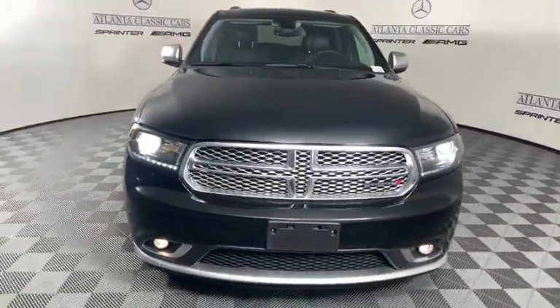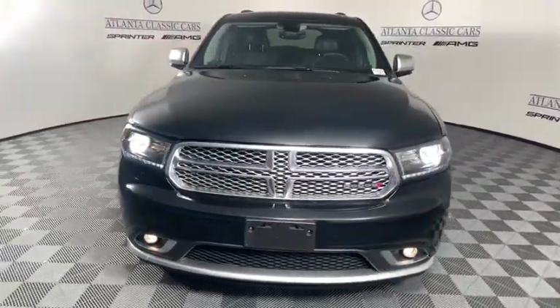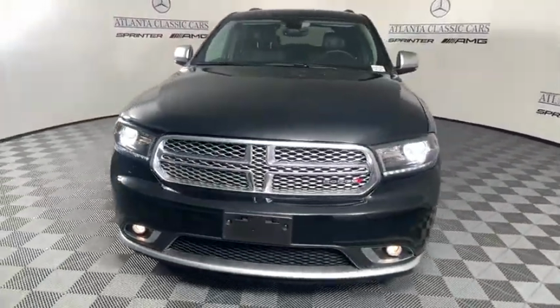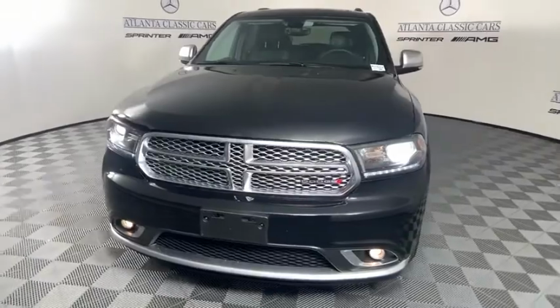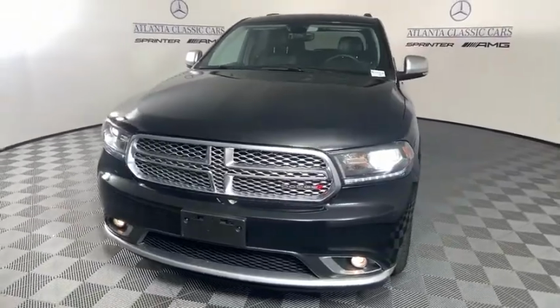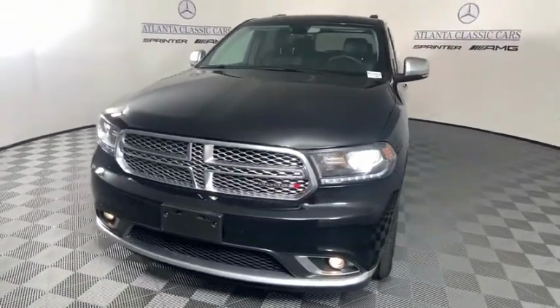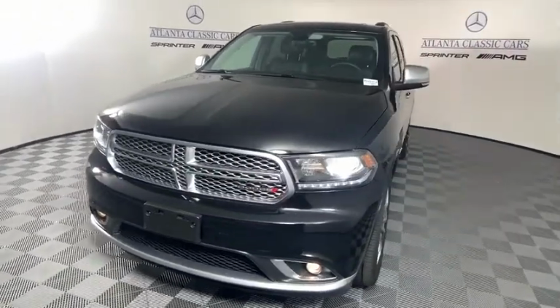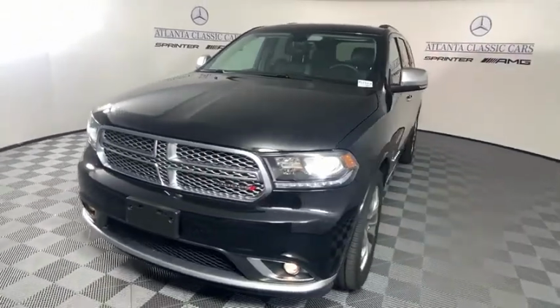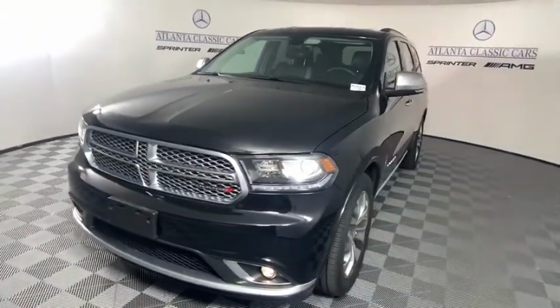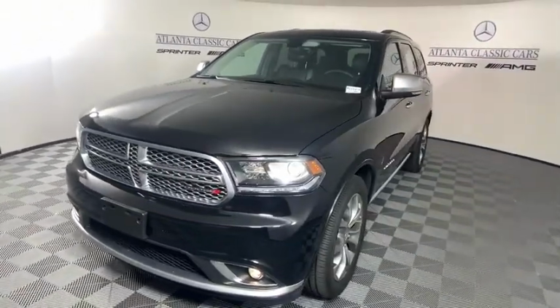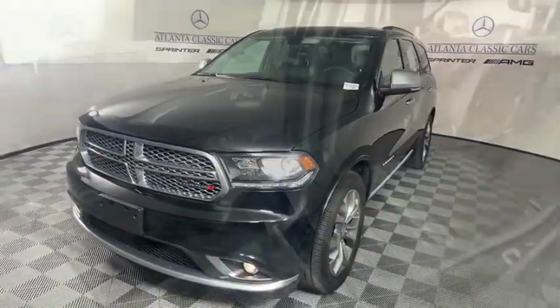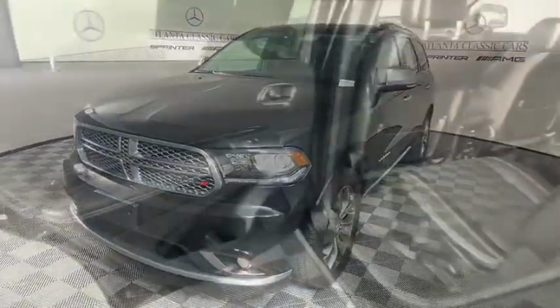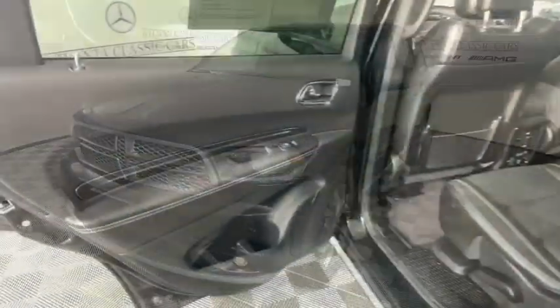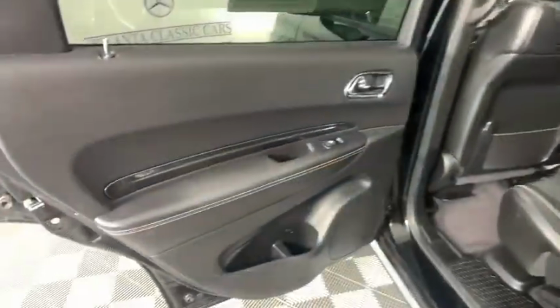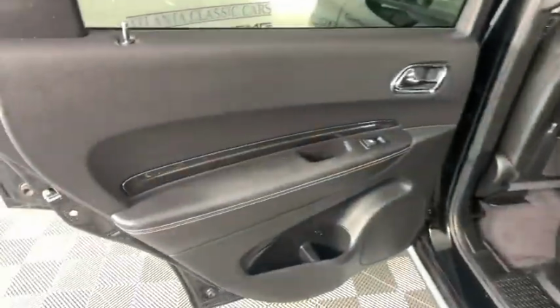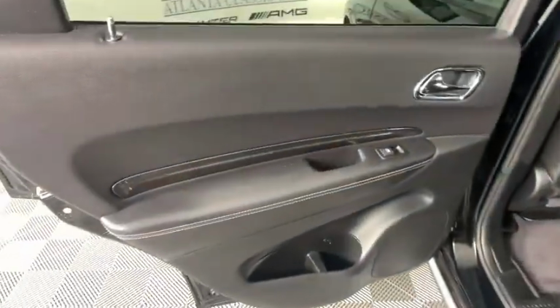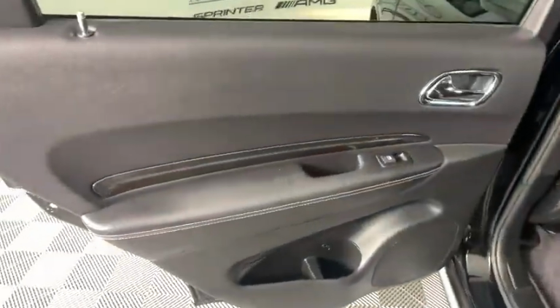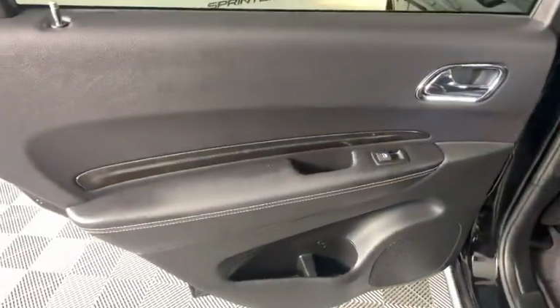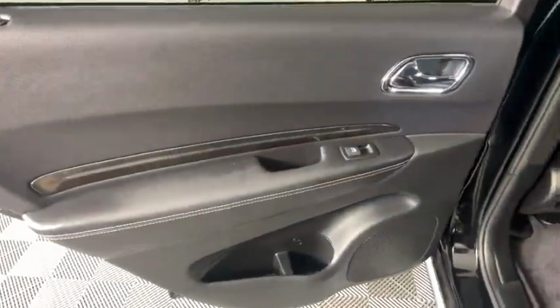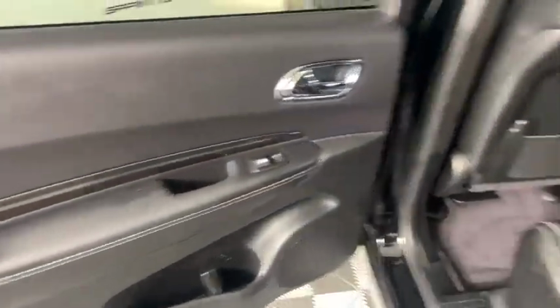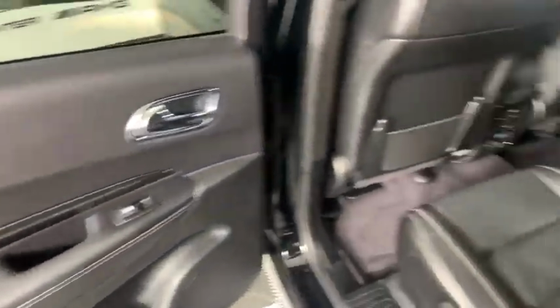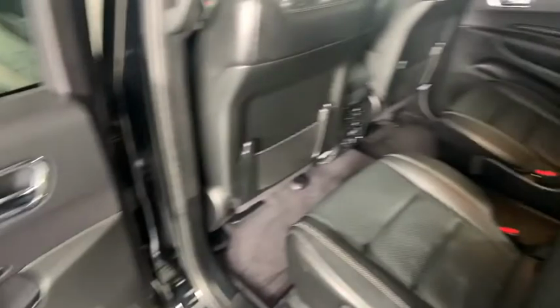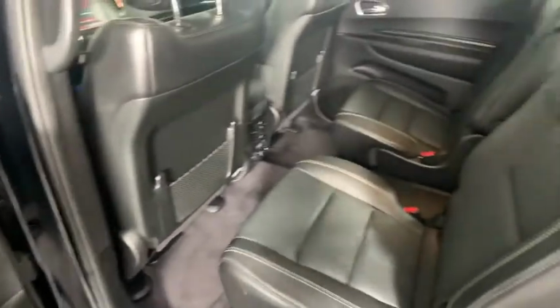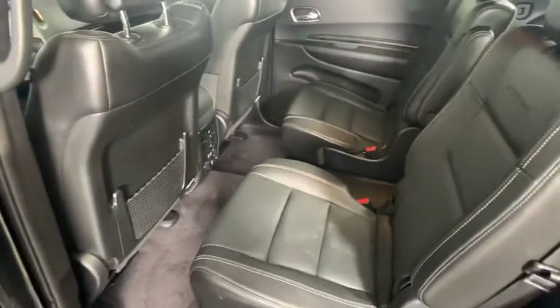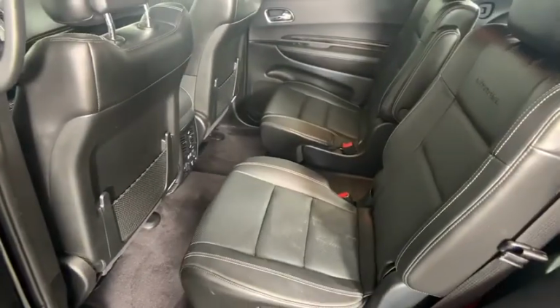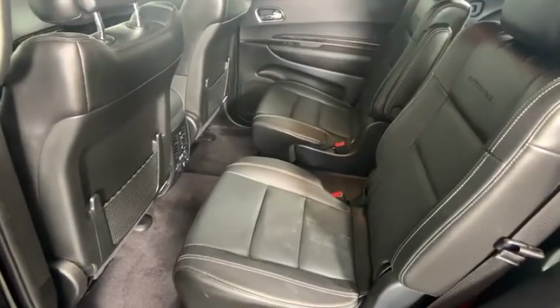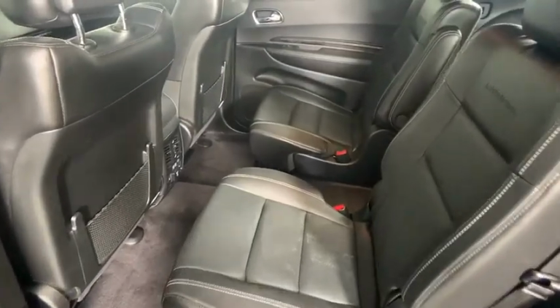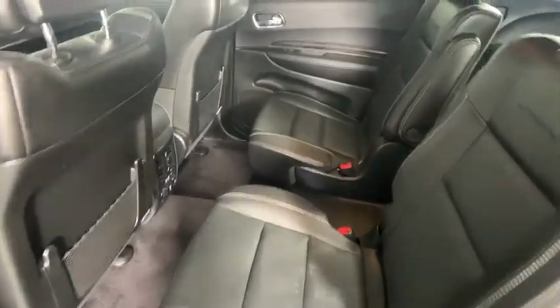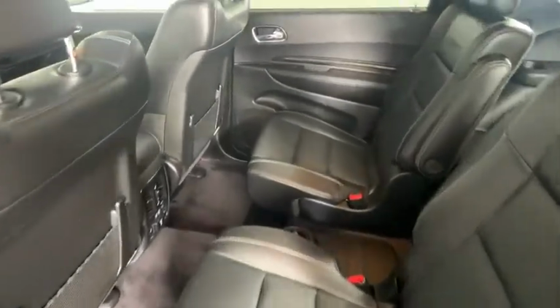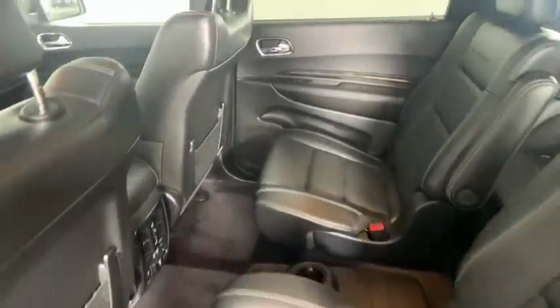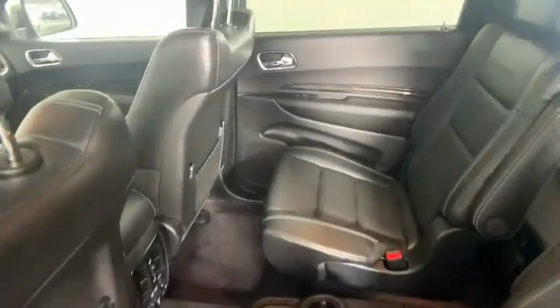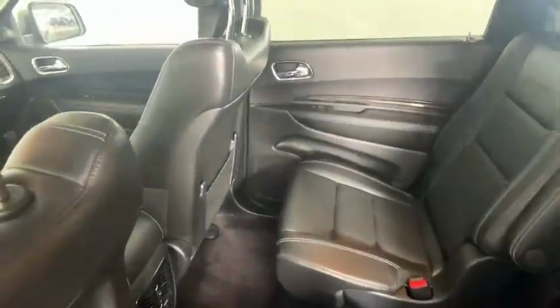Tow hitch, traction control, power liftgate, power passenger seat, dual airbags, power steering, four-wheel disc brakes, universal garage door opener.